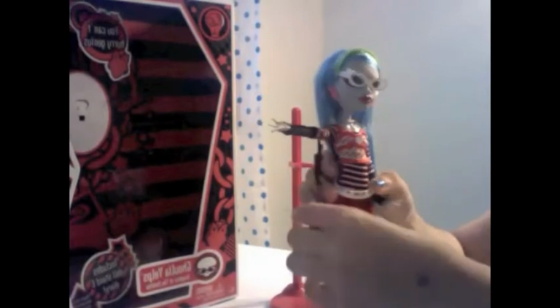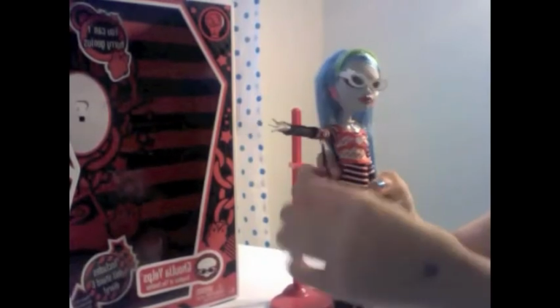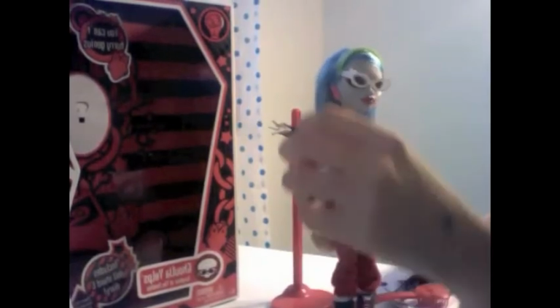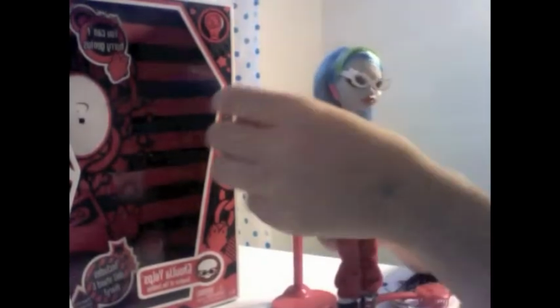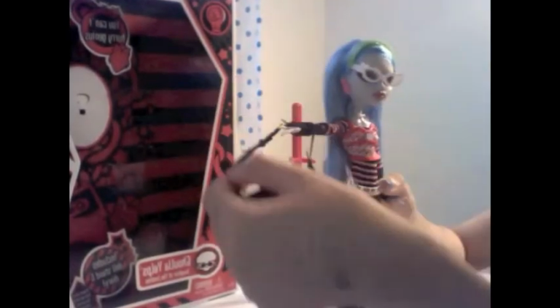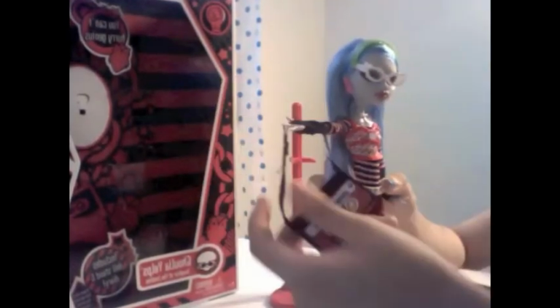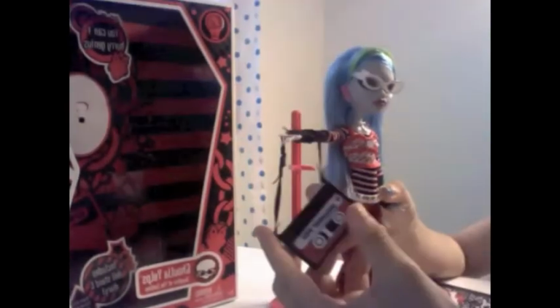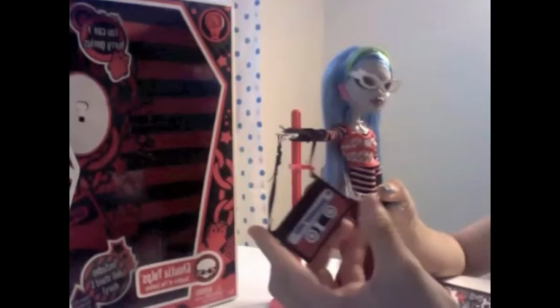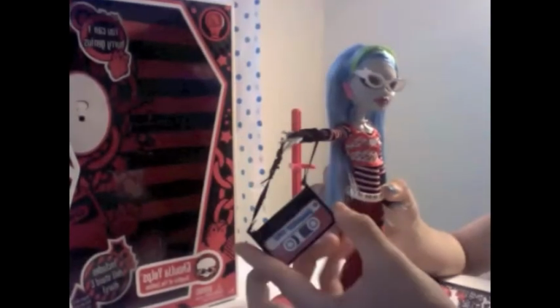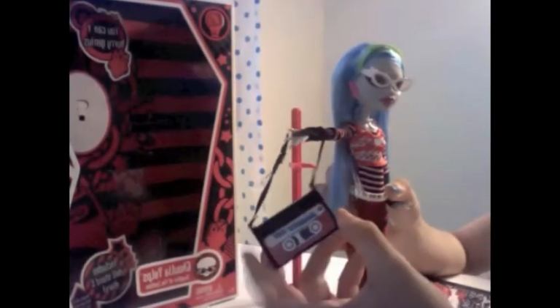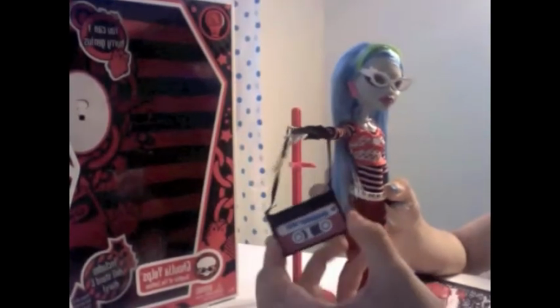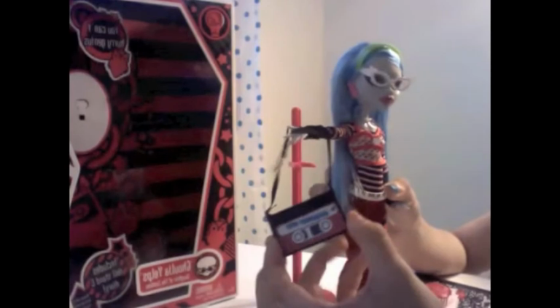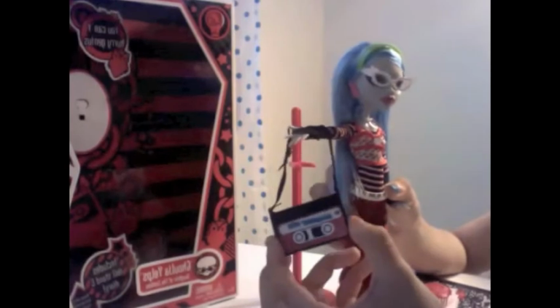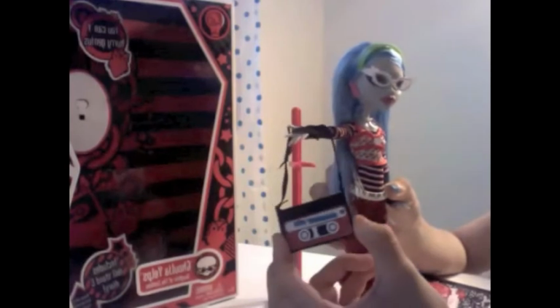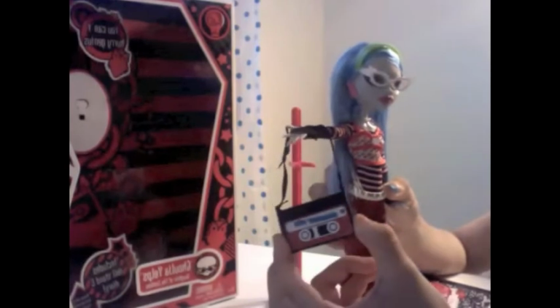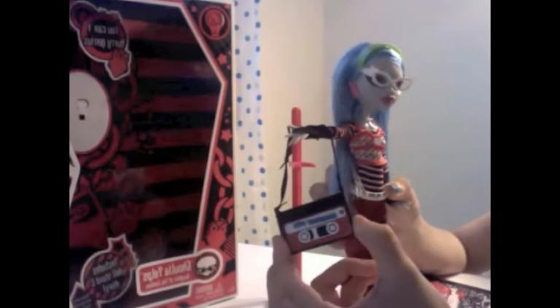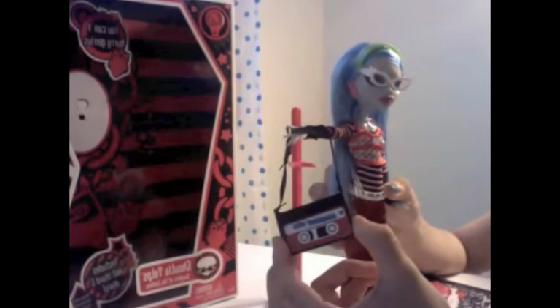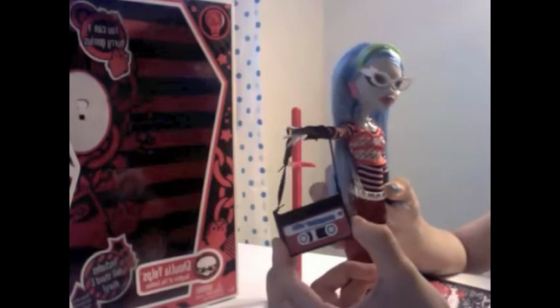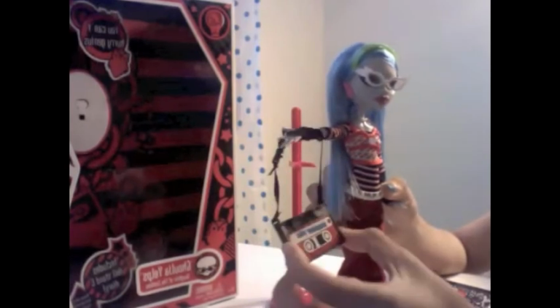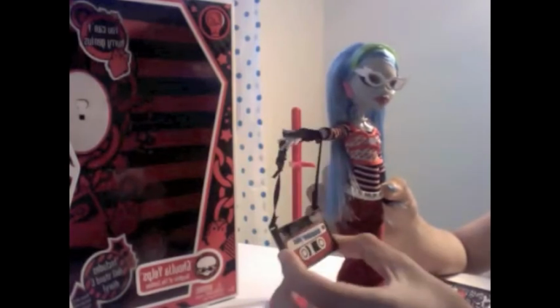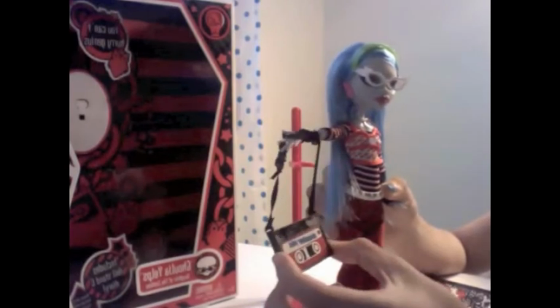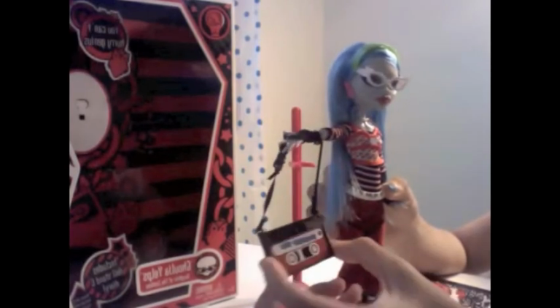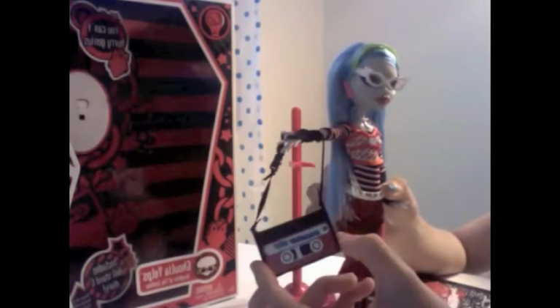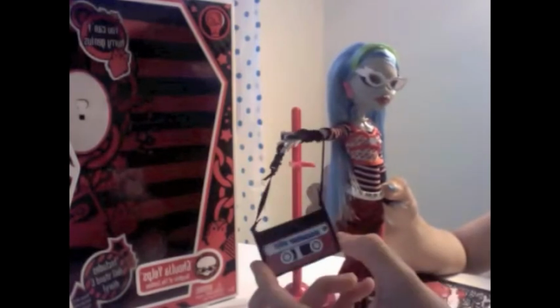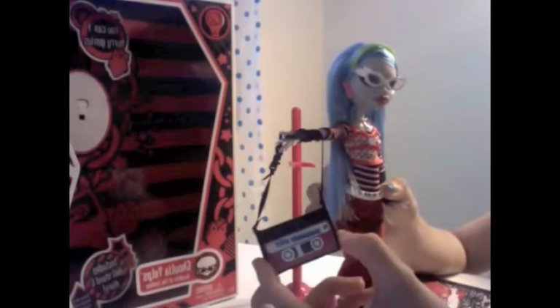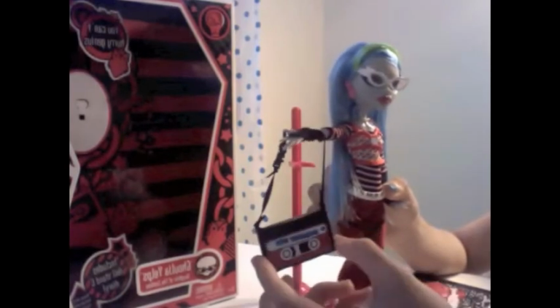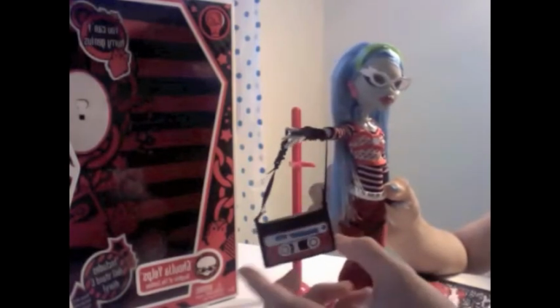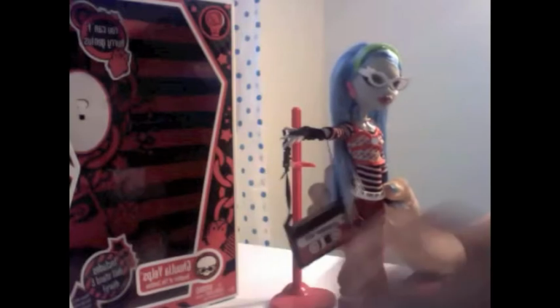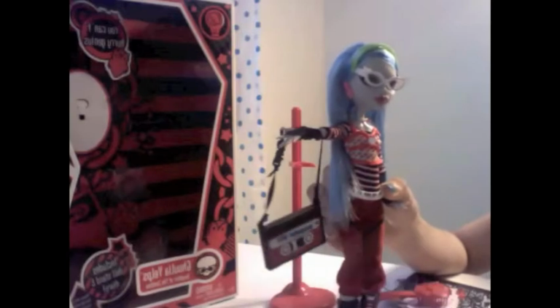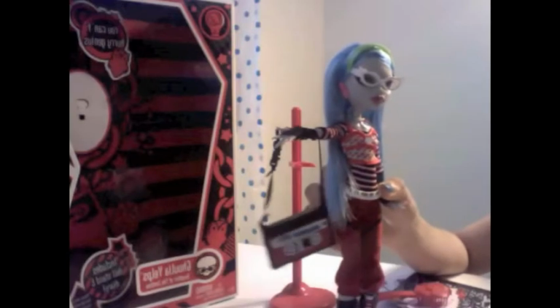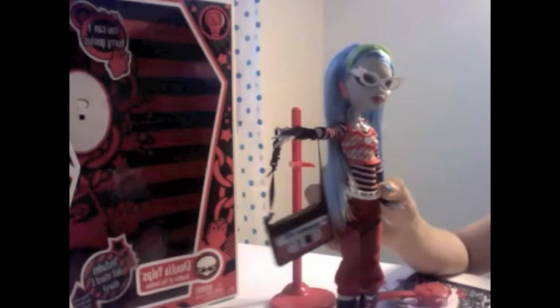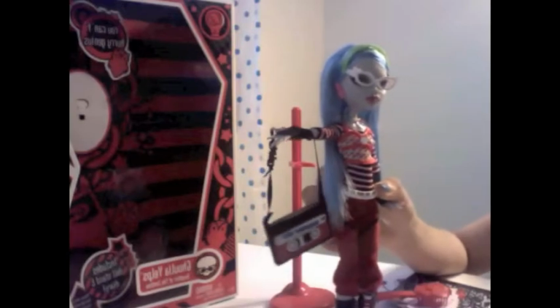And then, we also have her bag which kind of looks like a CD player. And it says Monster Mix. I think in one of the episodes, she plays it.